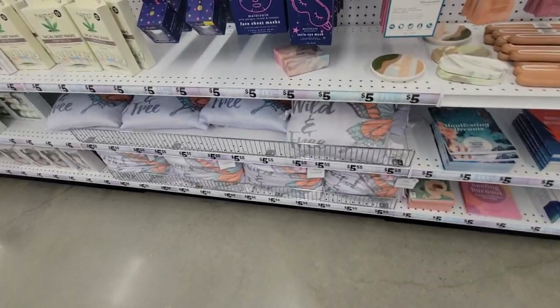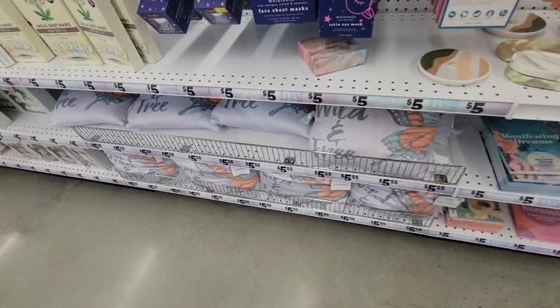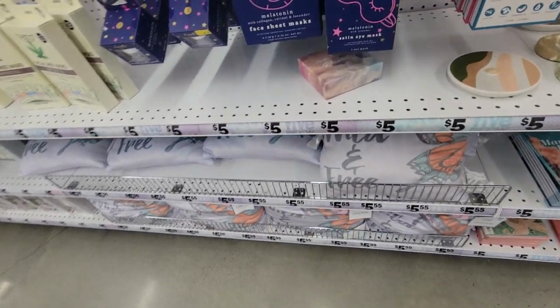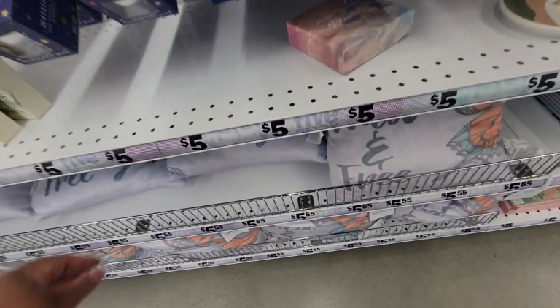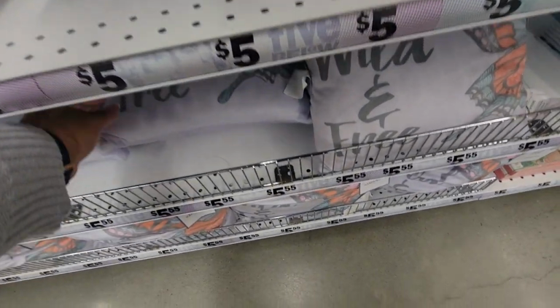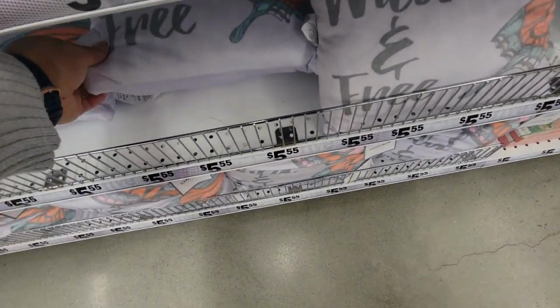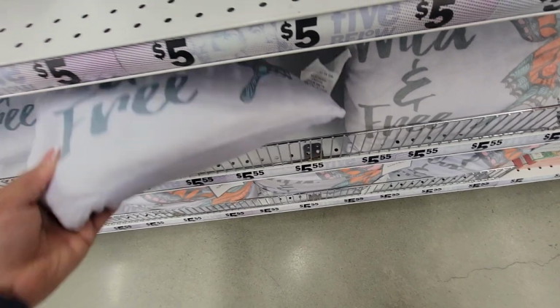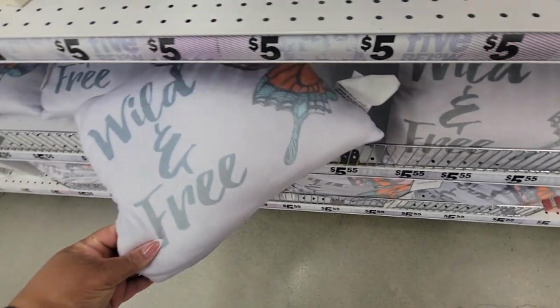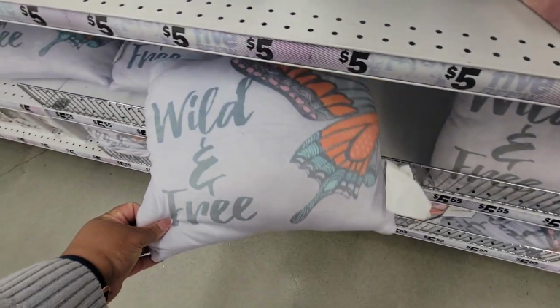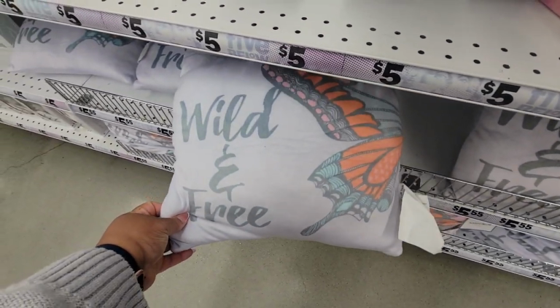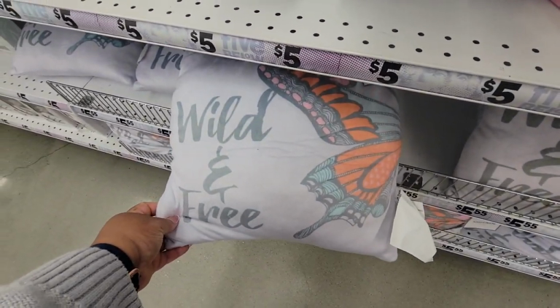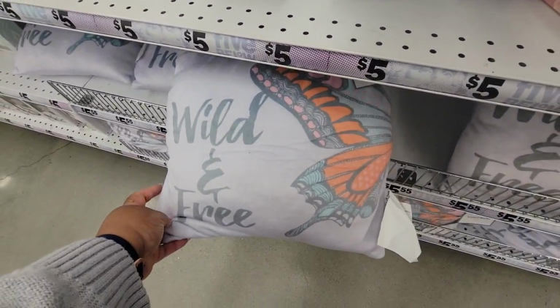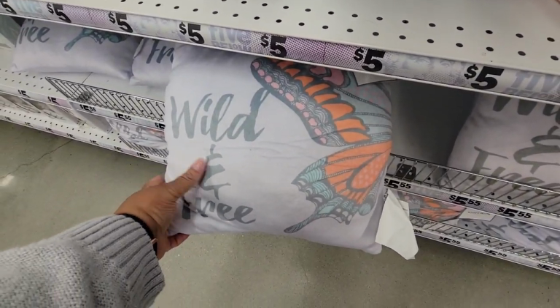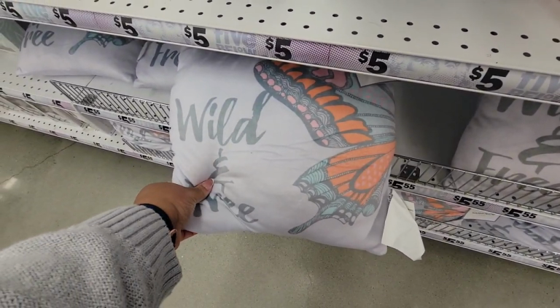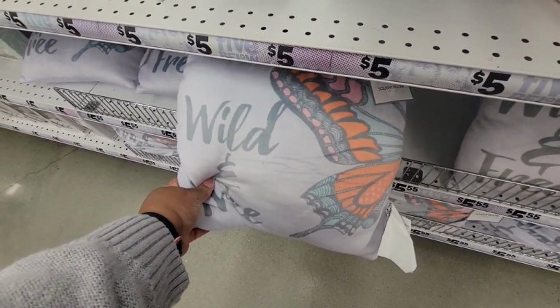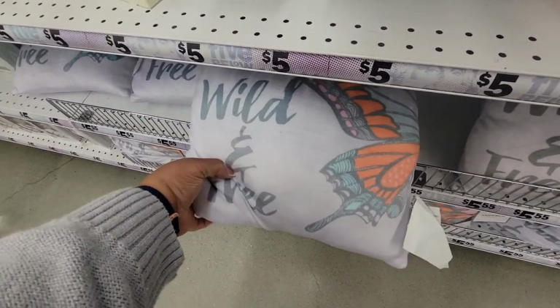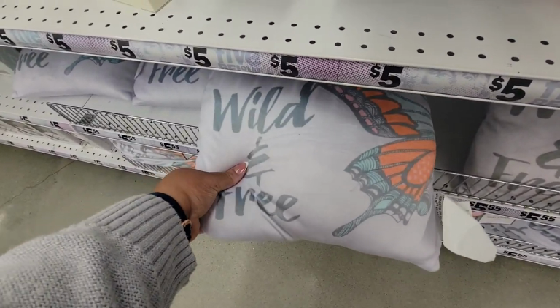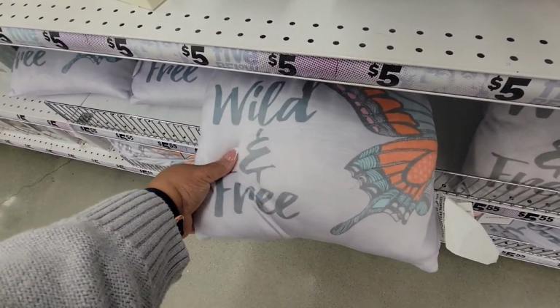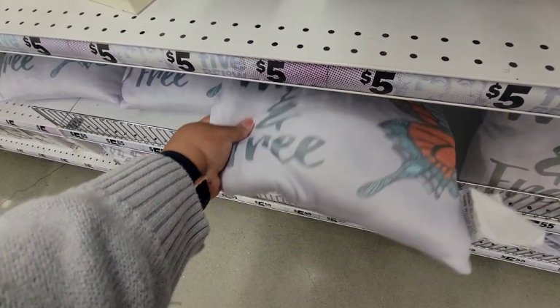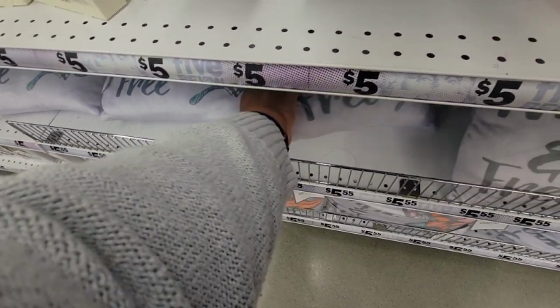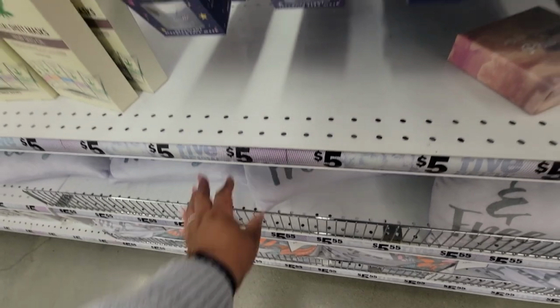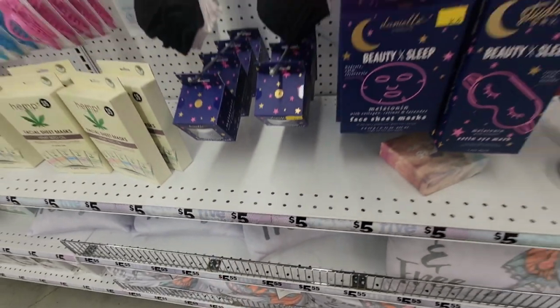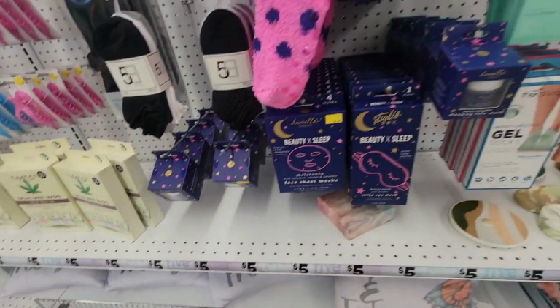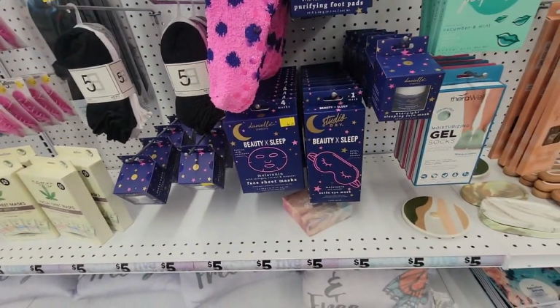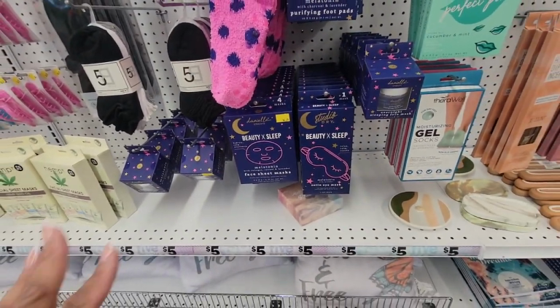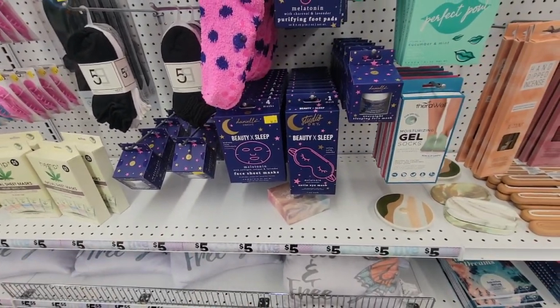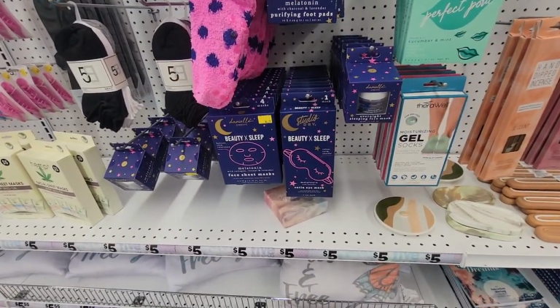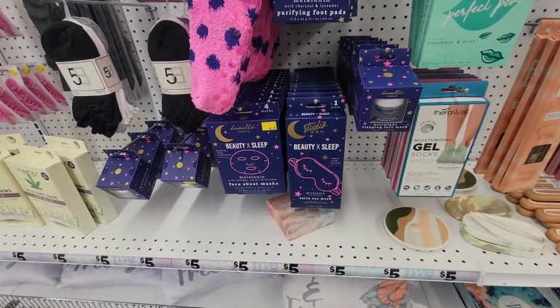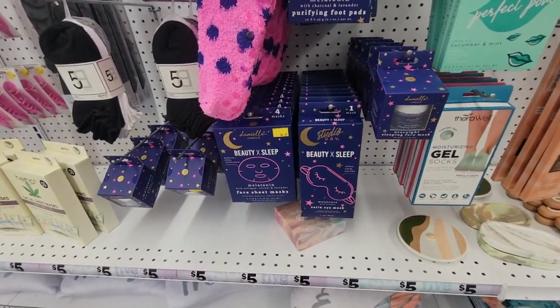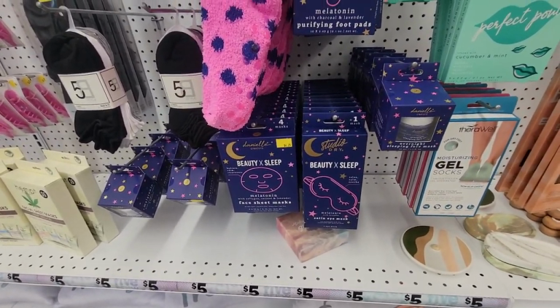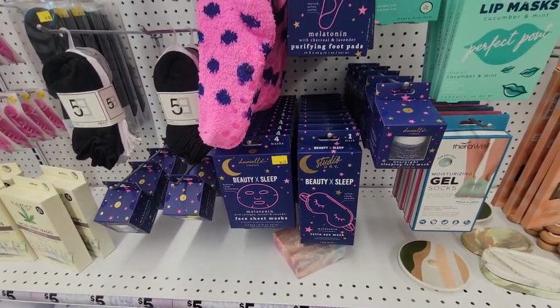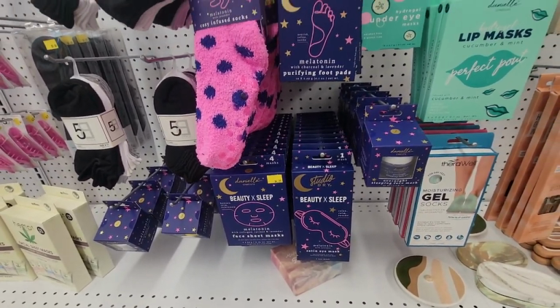These little pillows — 'Wild and Free' with a butterfly on it. It's really soft. And then we have some more of the sleep stuff.